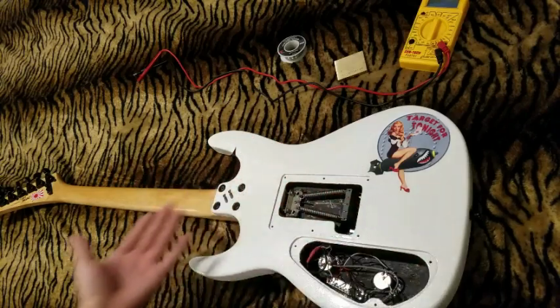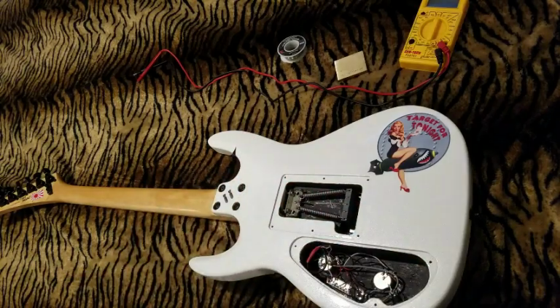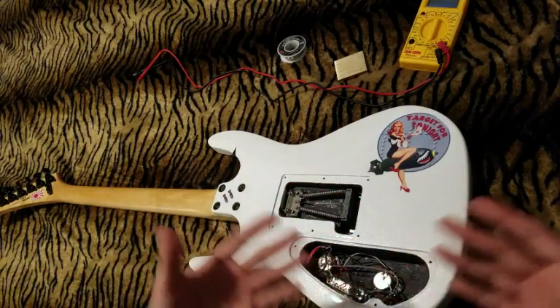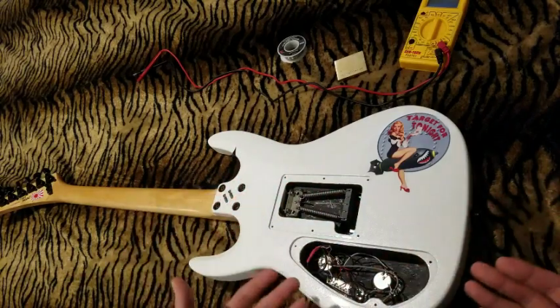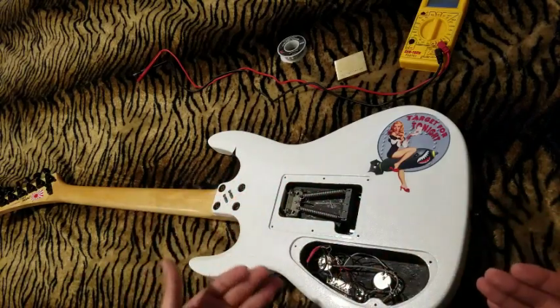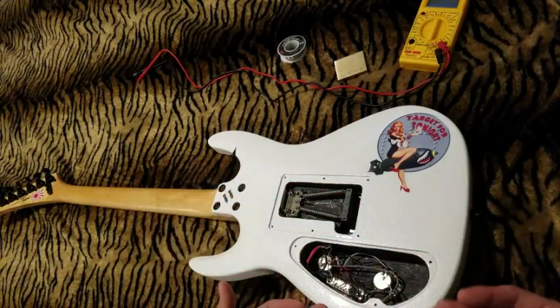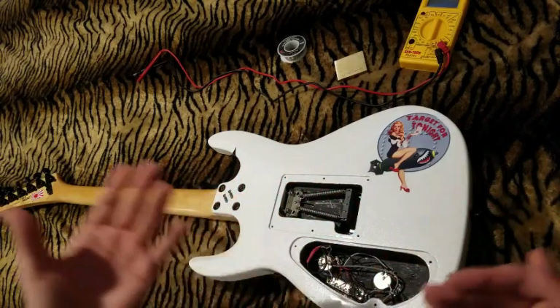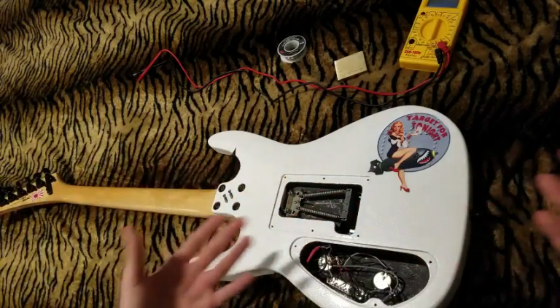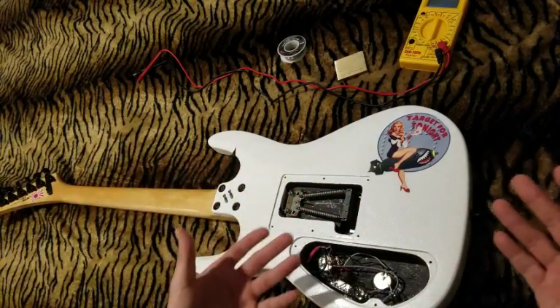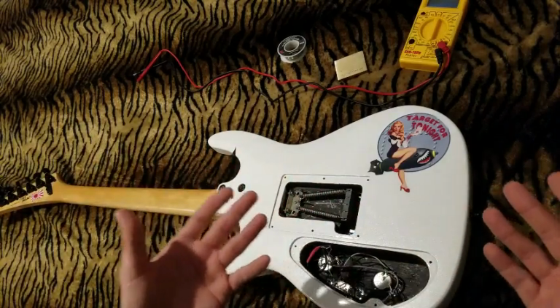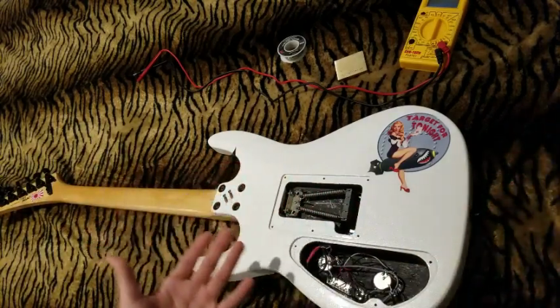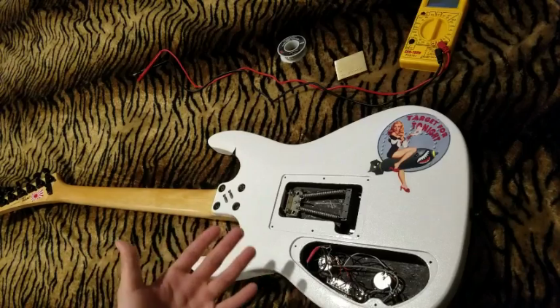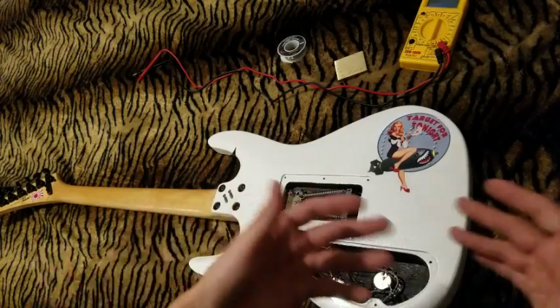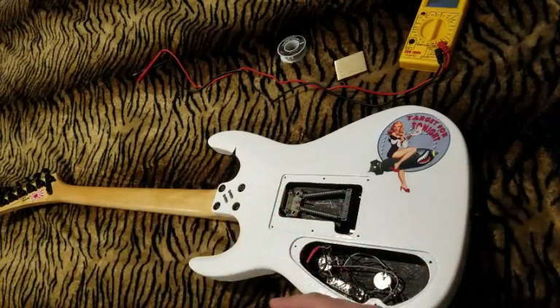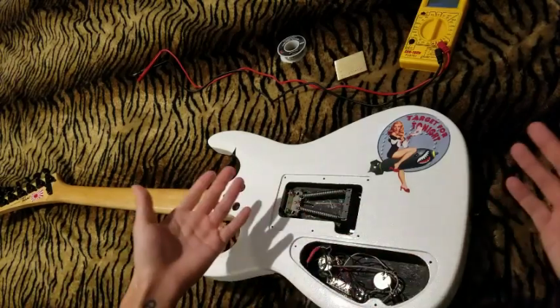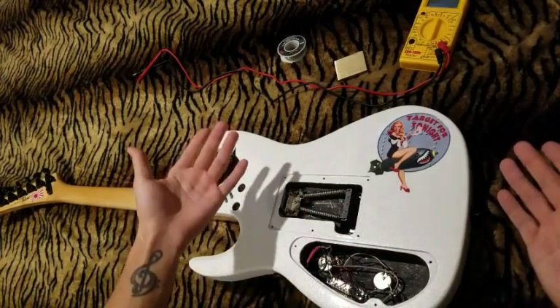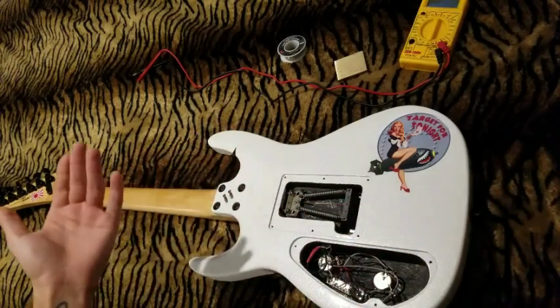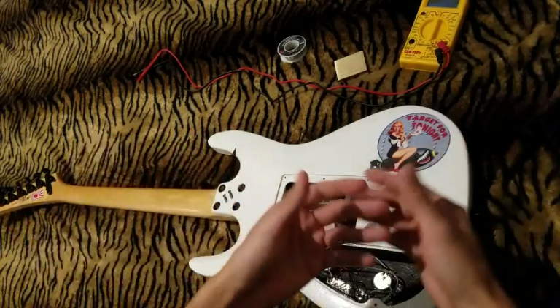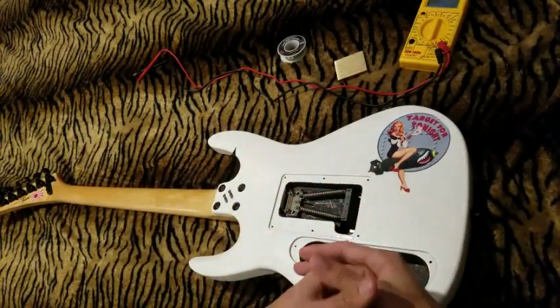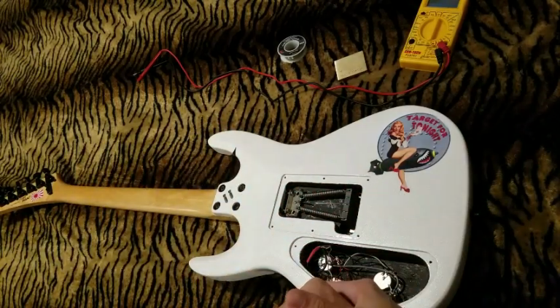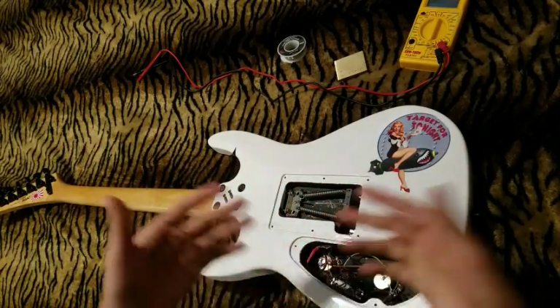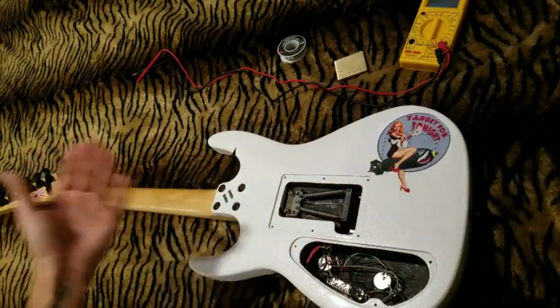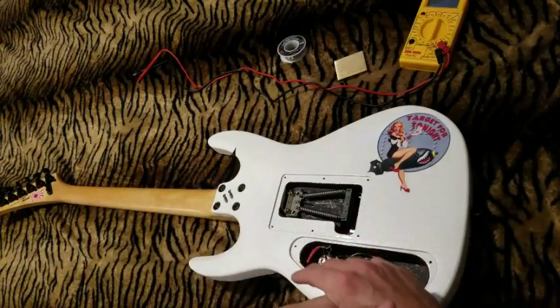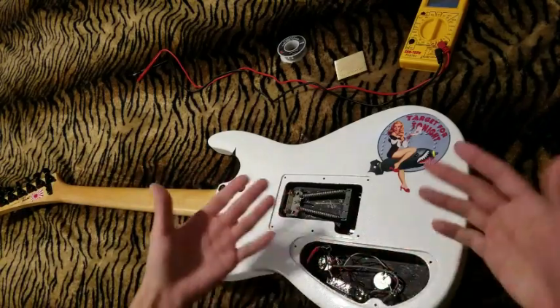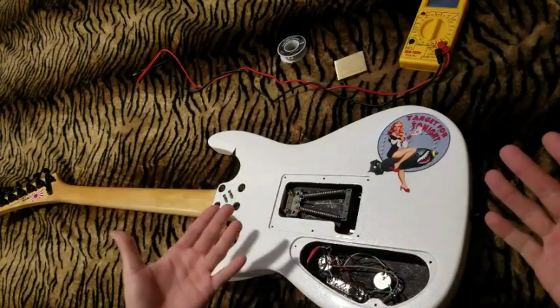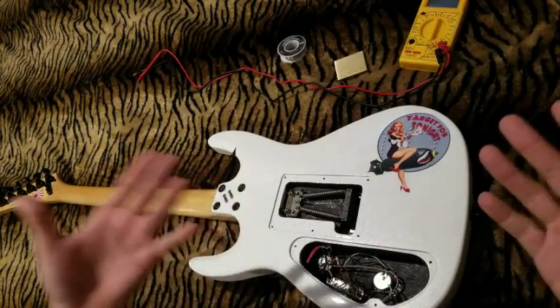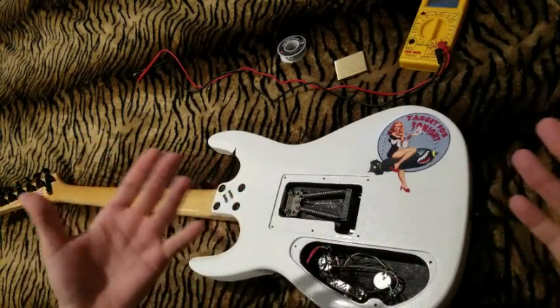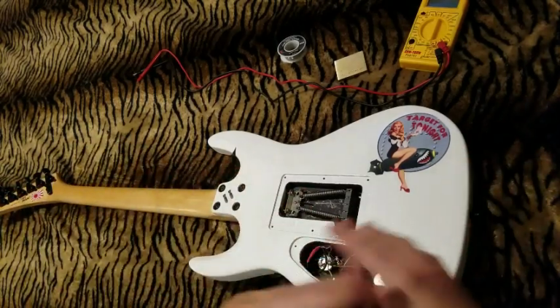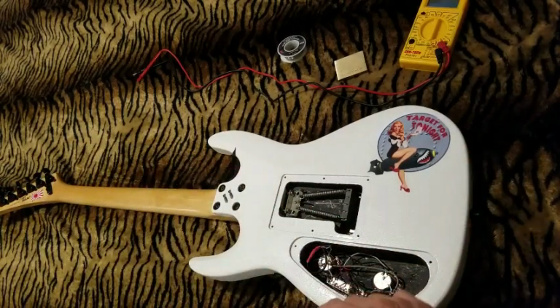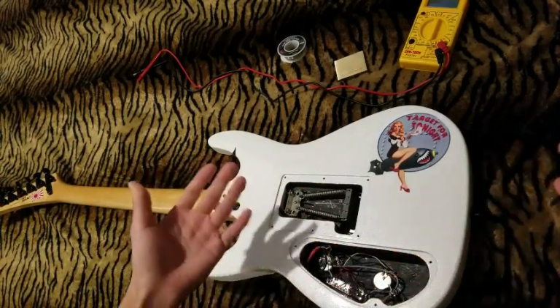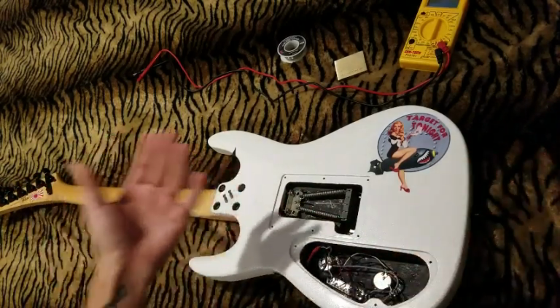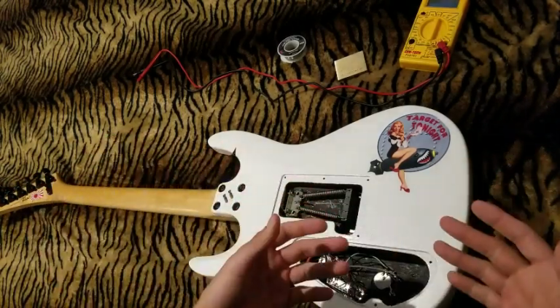Line 6 has been hinting at a new product for the Helix line, and judging by the post and these pictures, it looks like this one might be legit. I know personally I'd be thrilled to have this, because I fly out for dates and even the Helix floor is a little bit heavy and cumbersome.